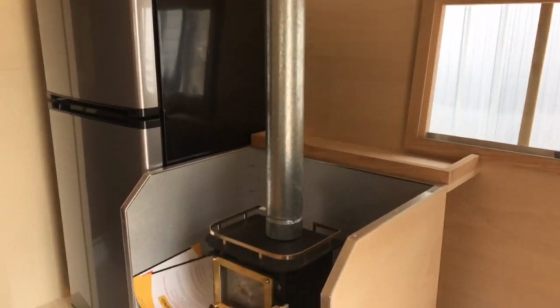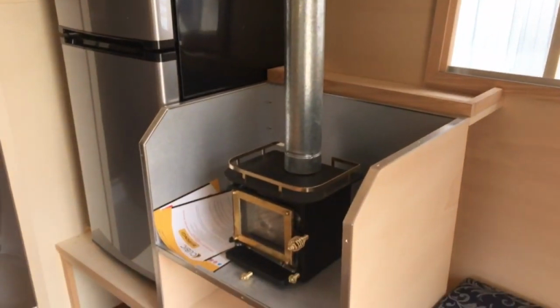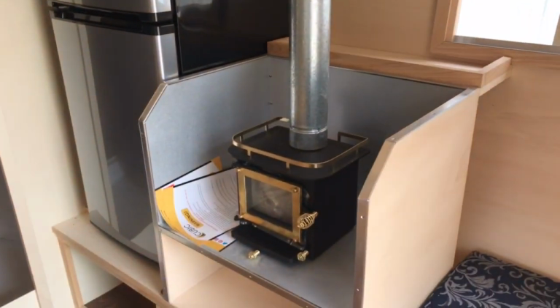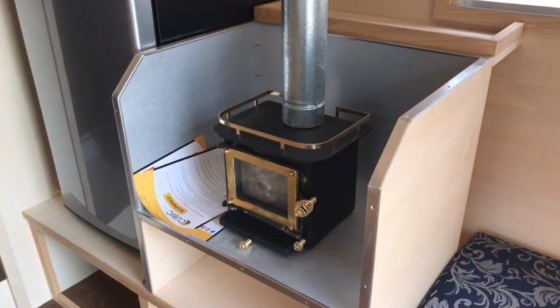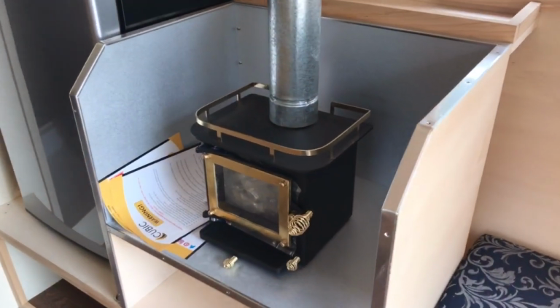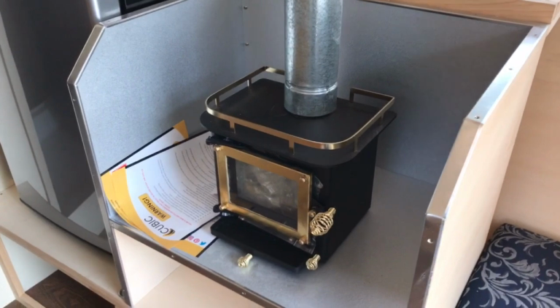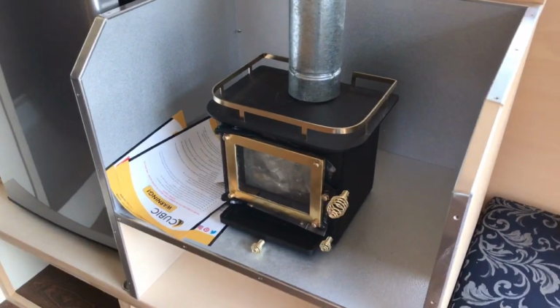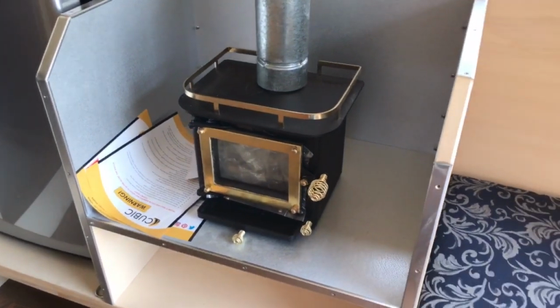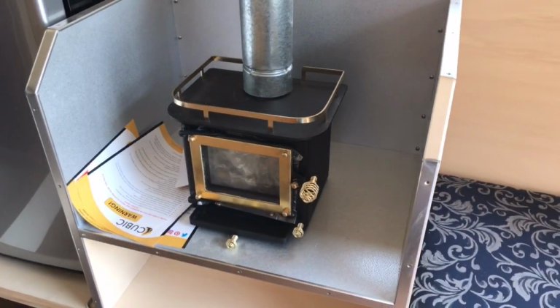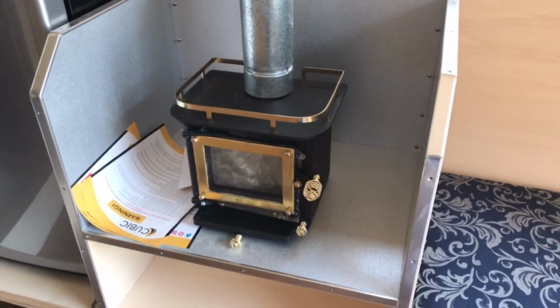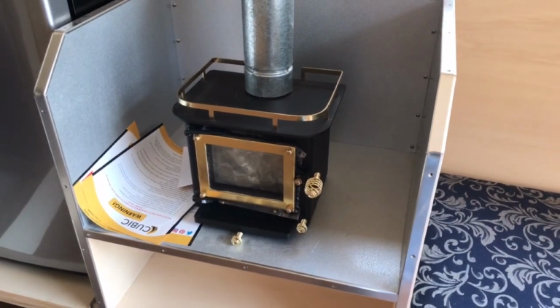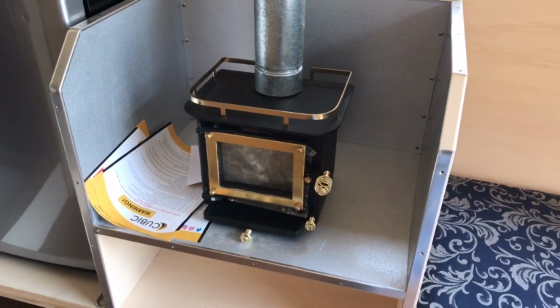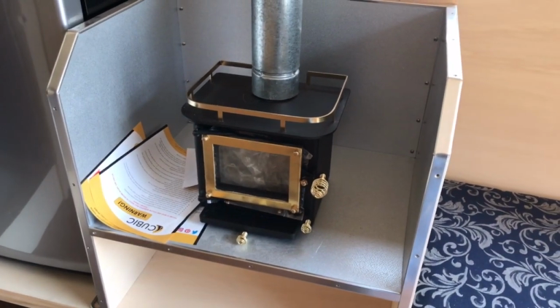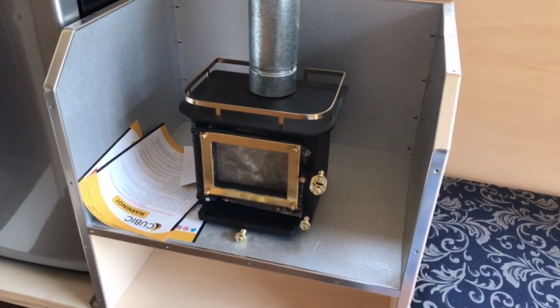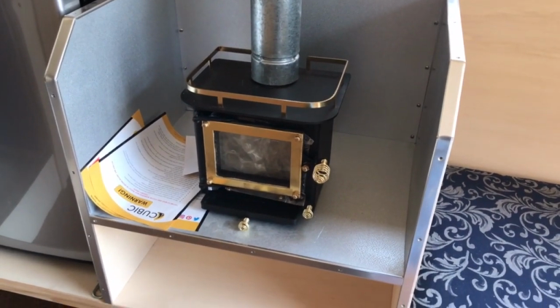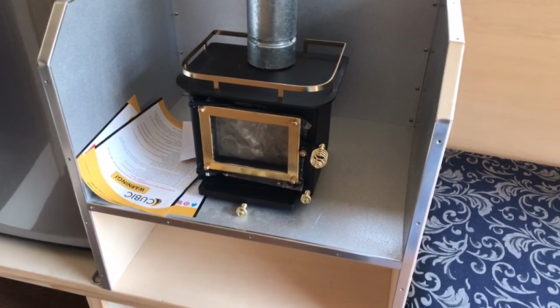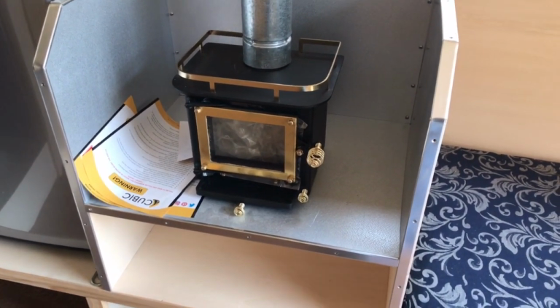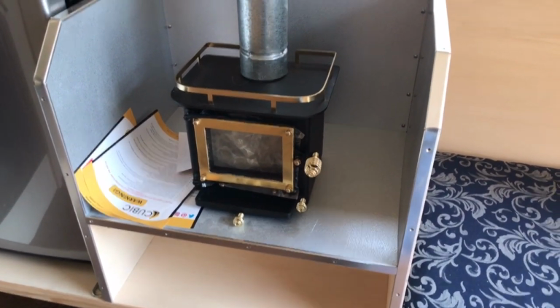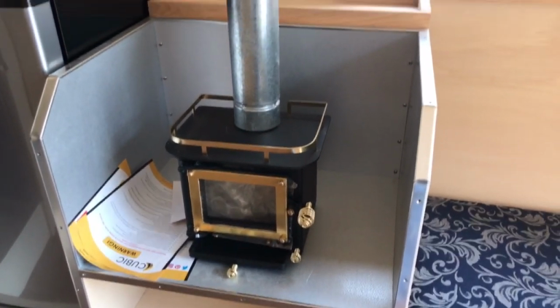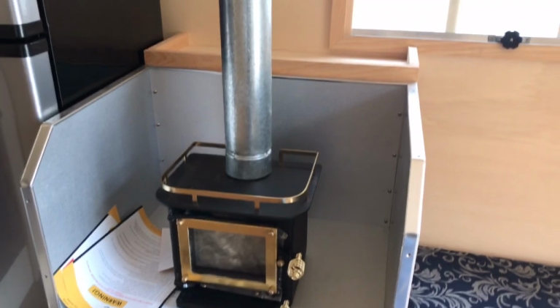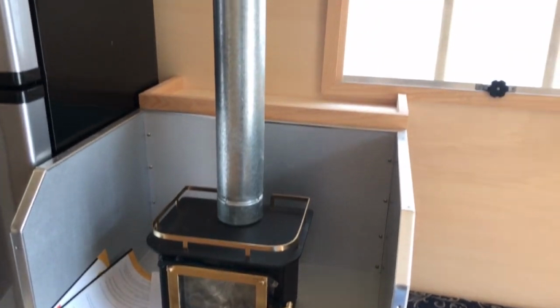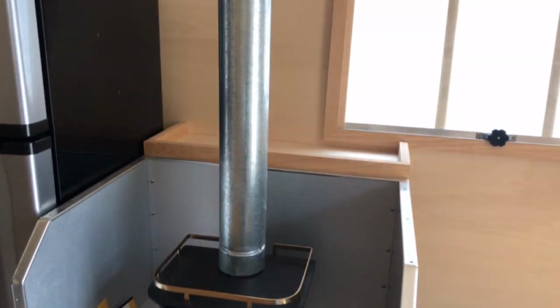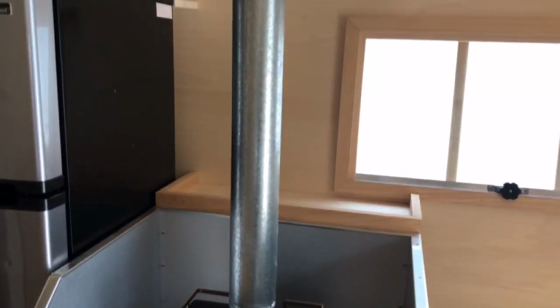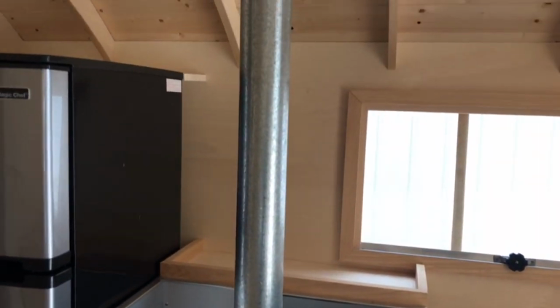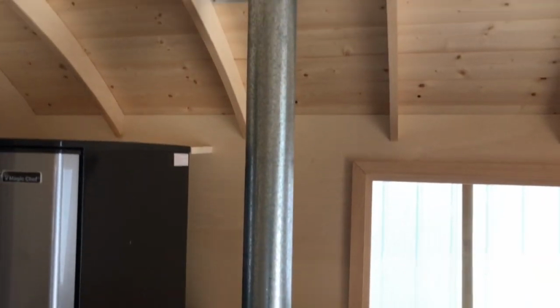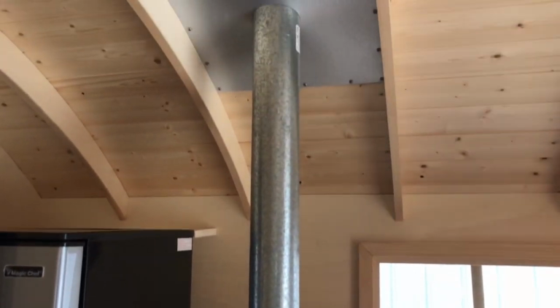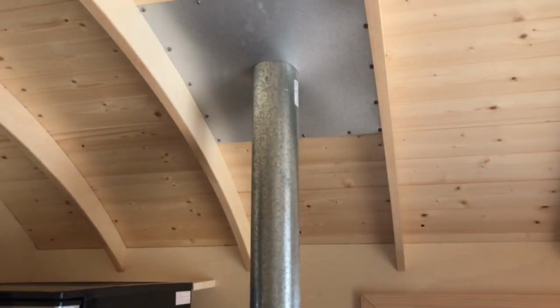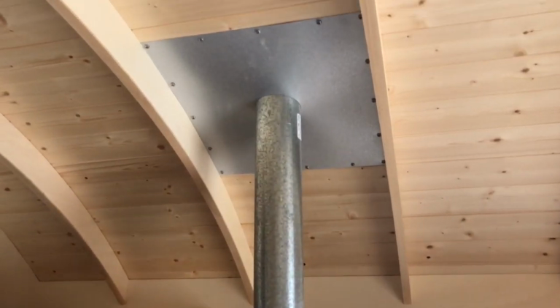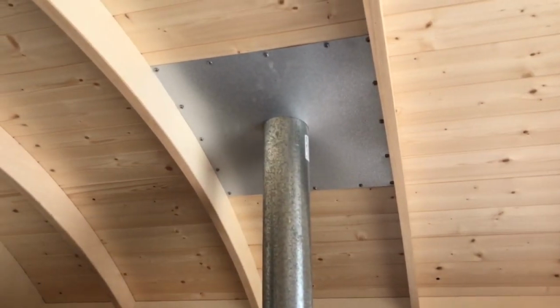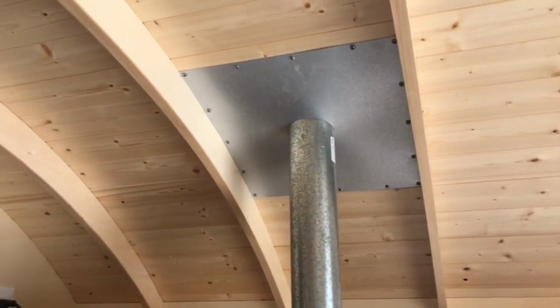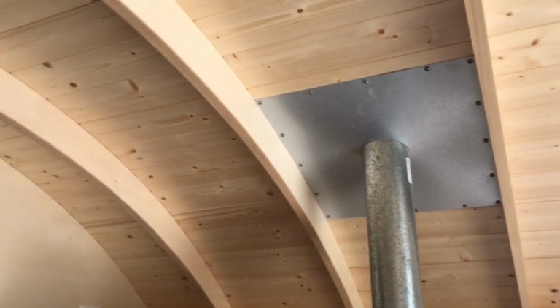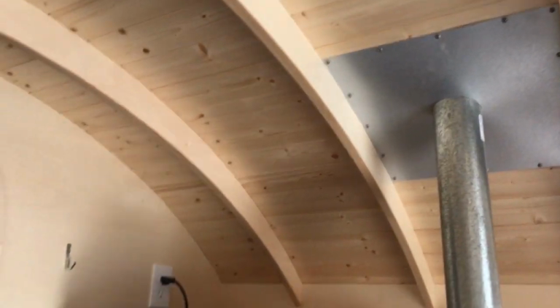Check this out - we ordered this Grizzly, I think it's called. A little wood burning stove, a little micro deal, and we got it set up in here. Can't wait to hear how that works. If nothing else, it looks cool as heck.